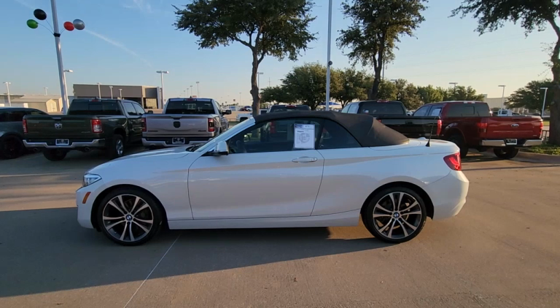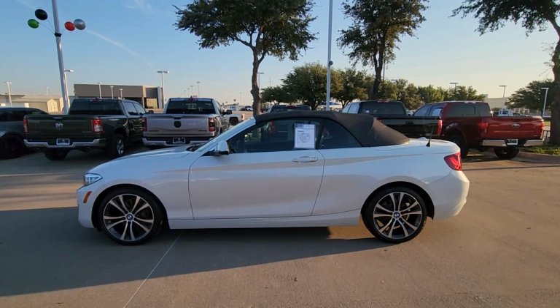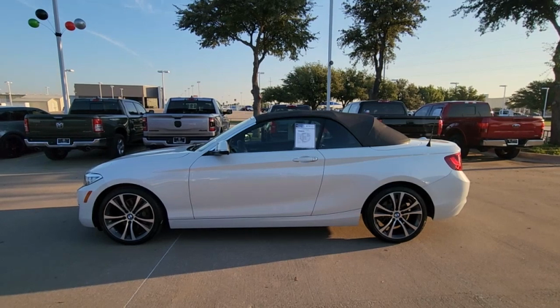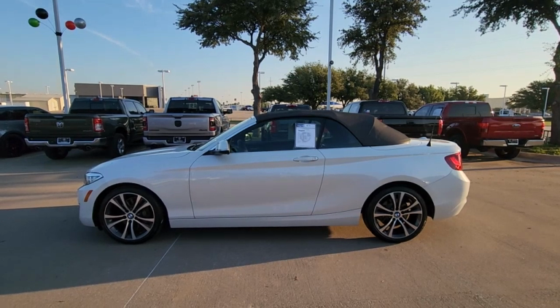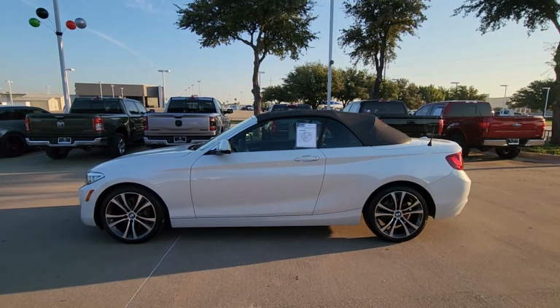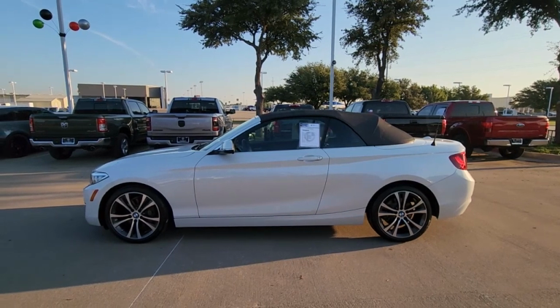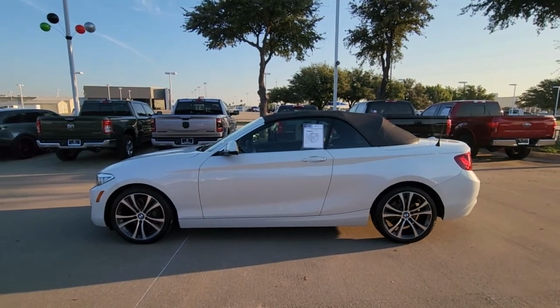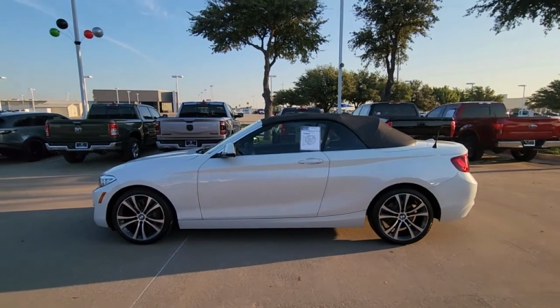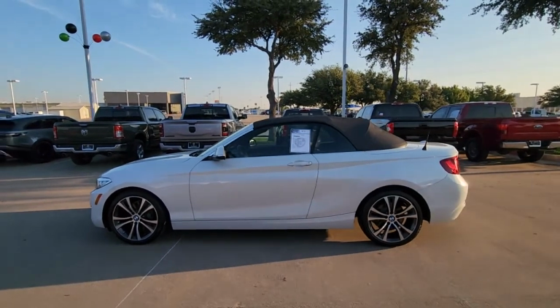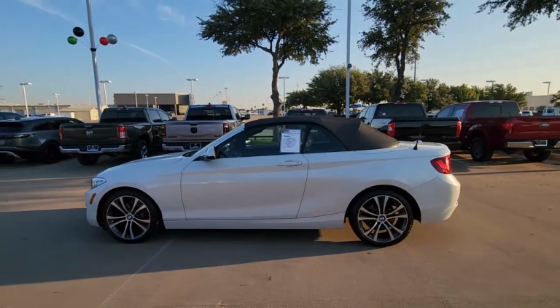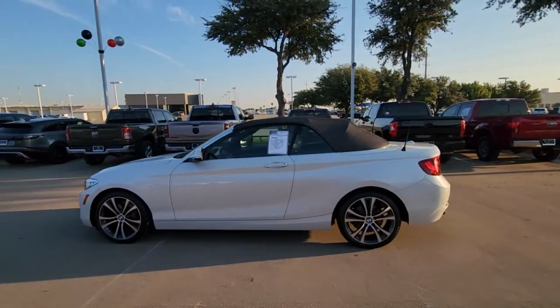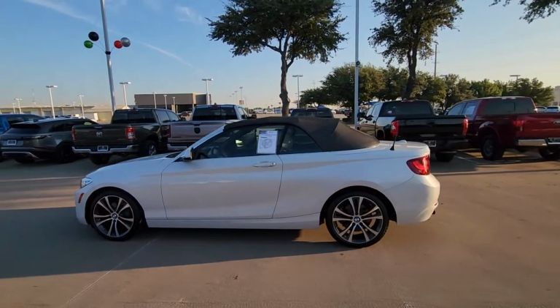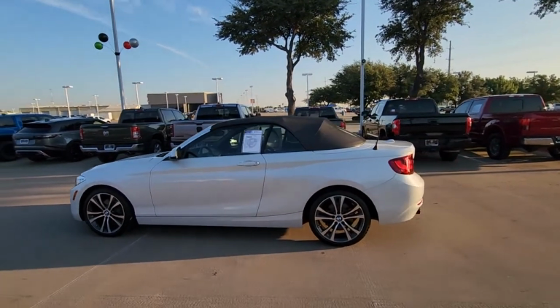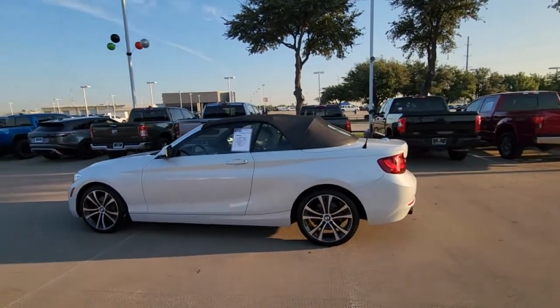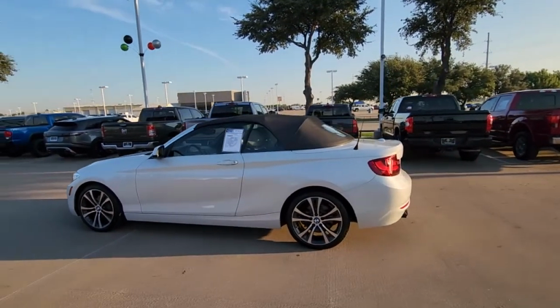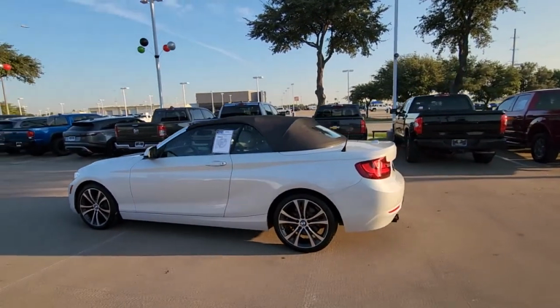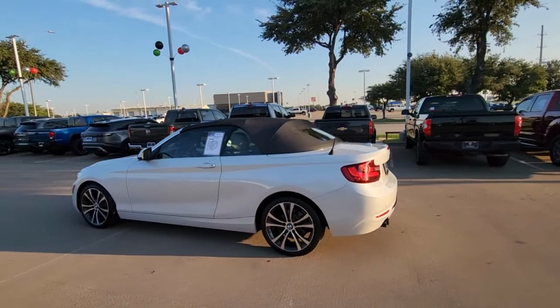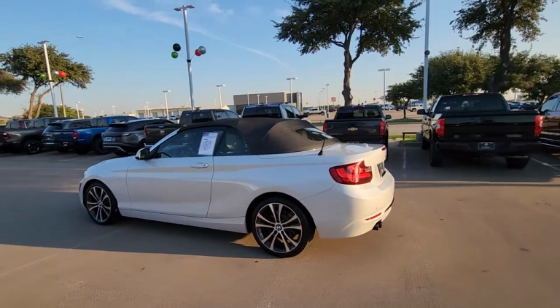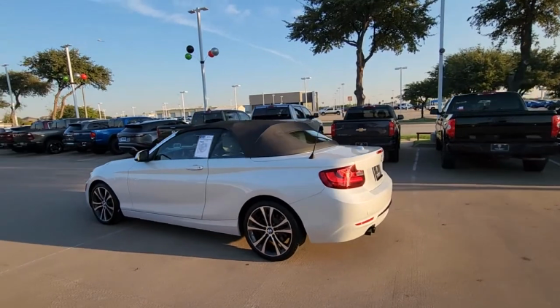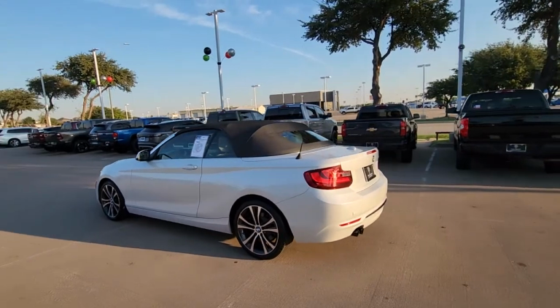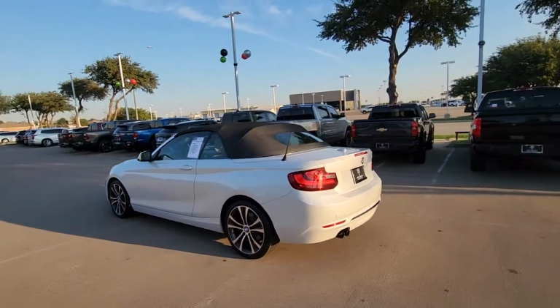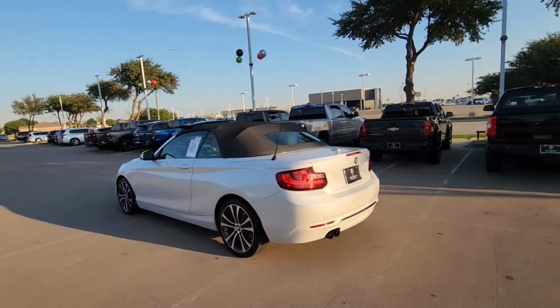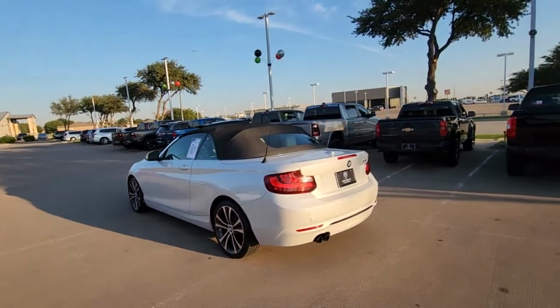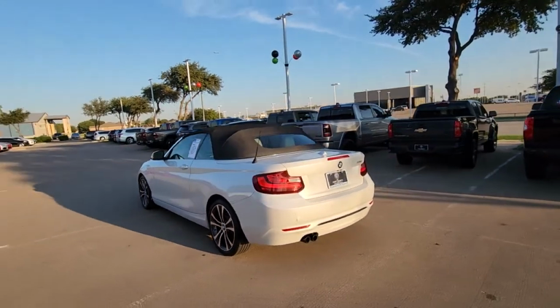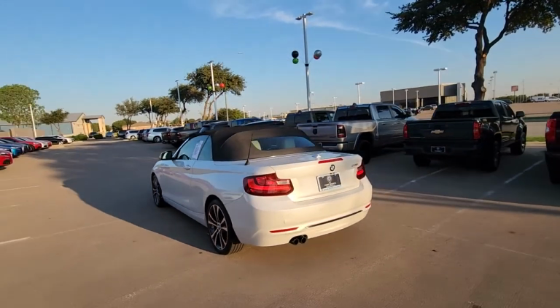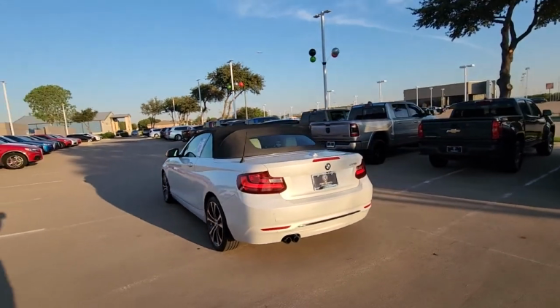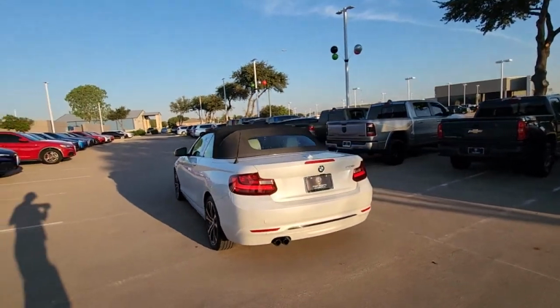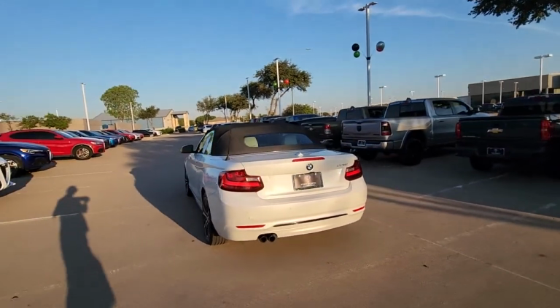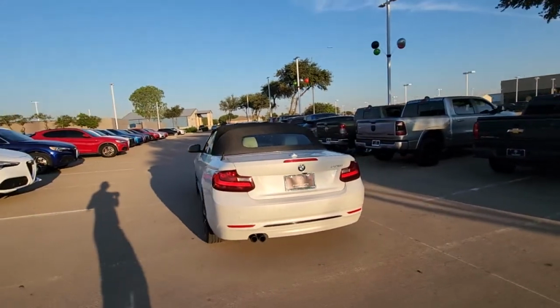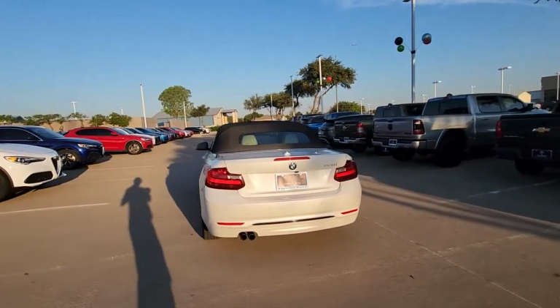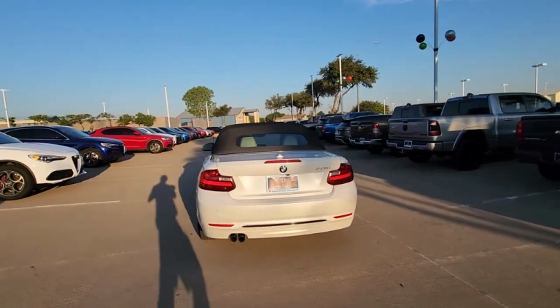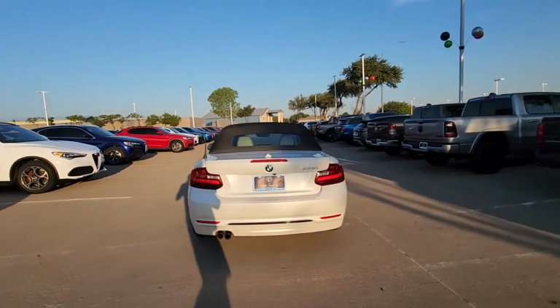Here is a wonderful 2016 BMW 2 Series. With less than 70,000 miles on the odometer, this vehicle stands out from the rest.